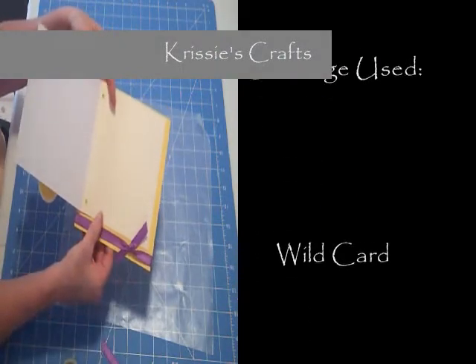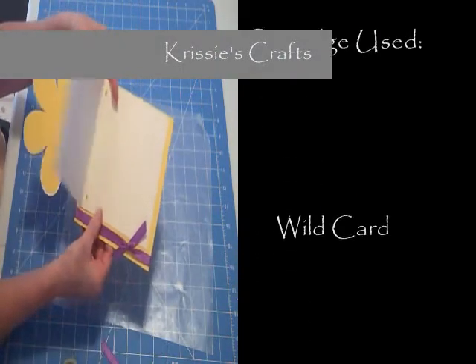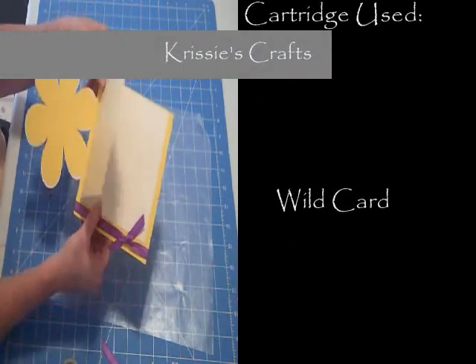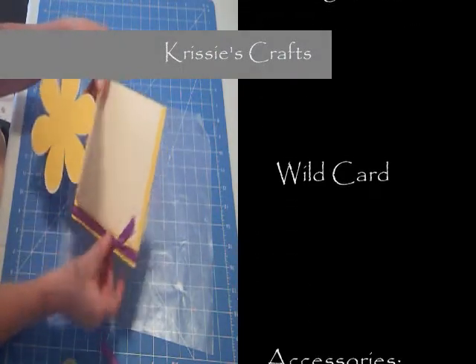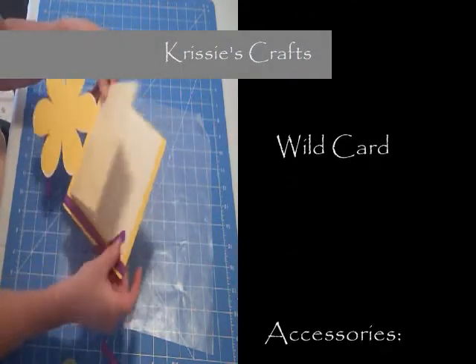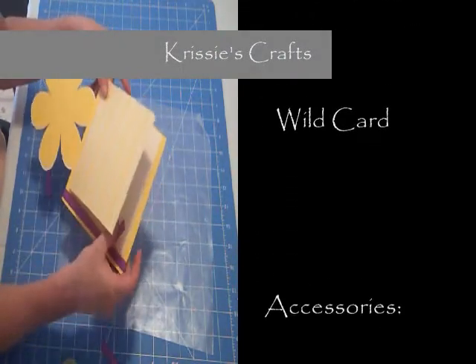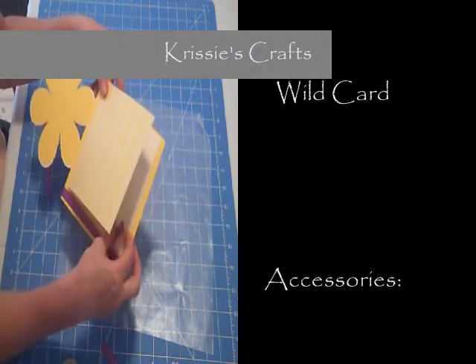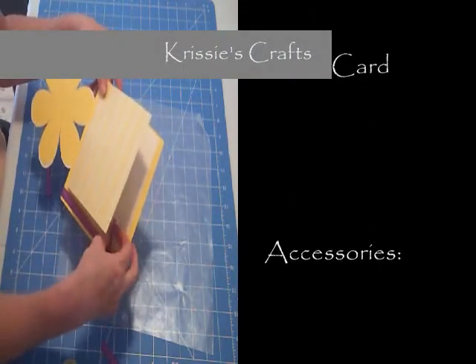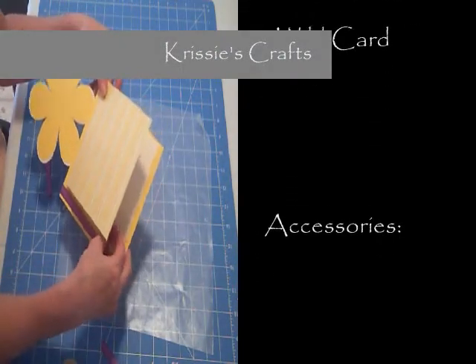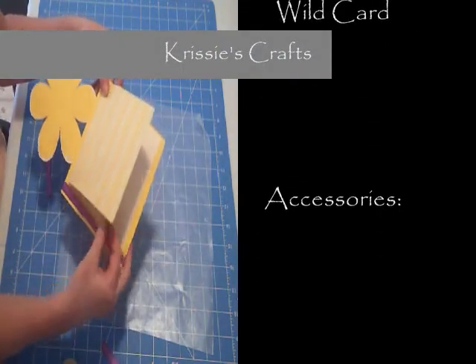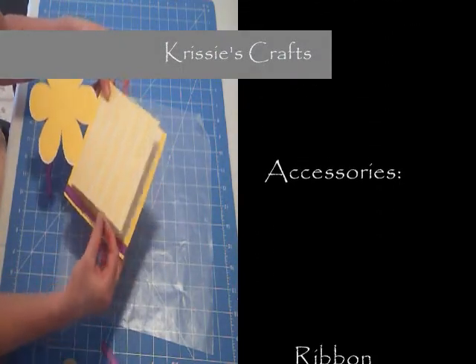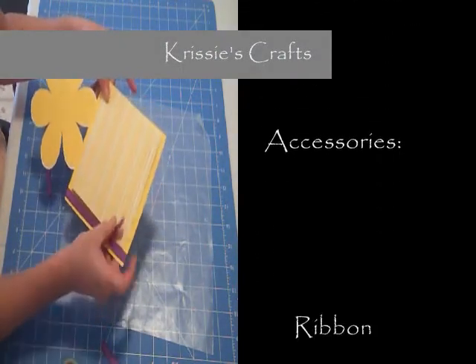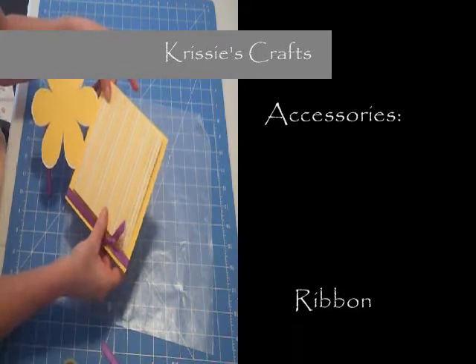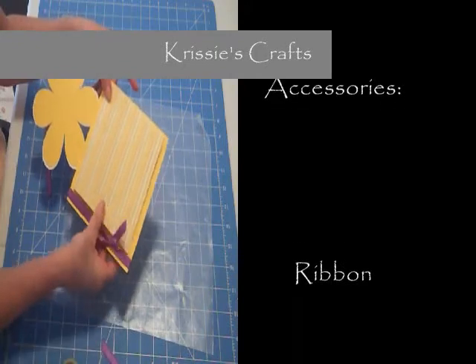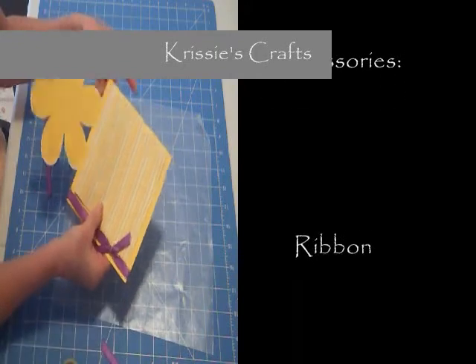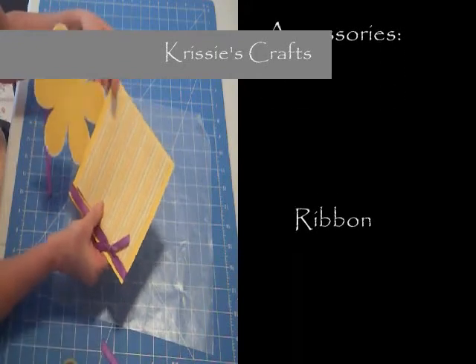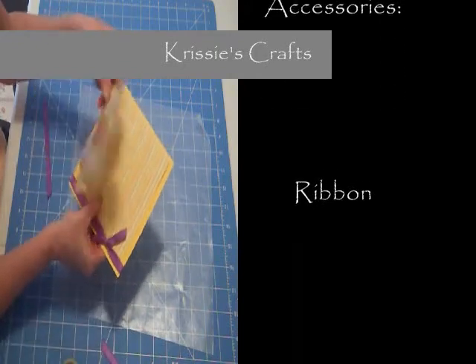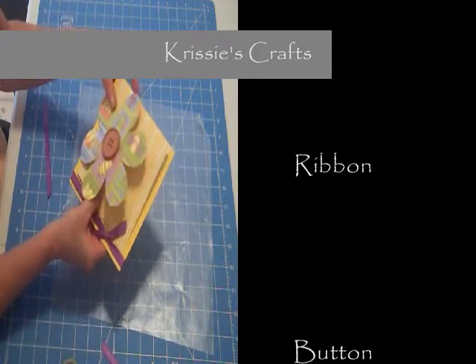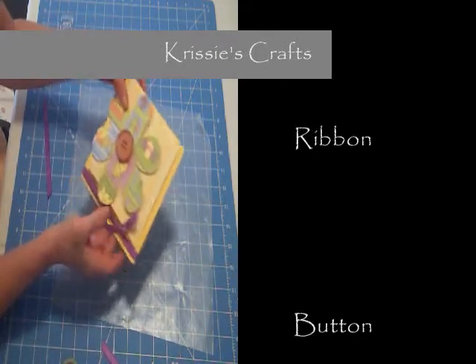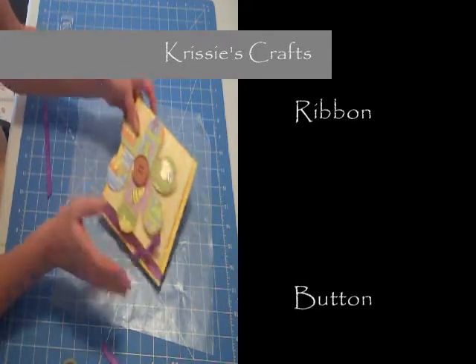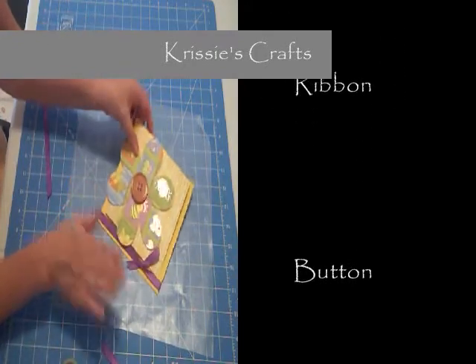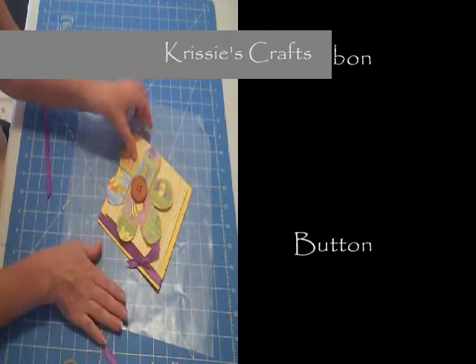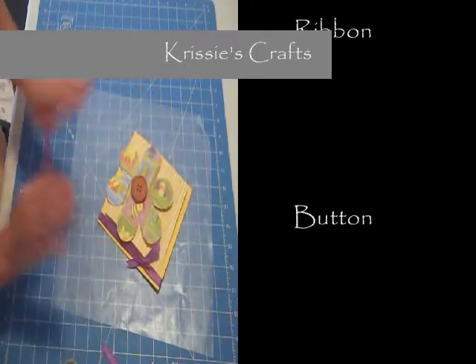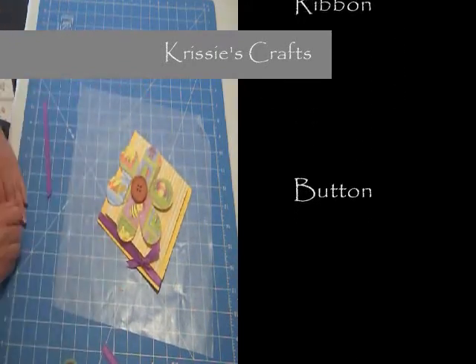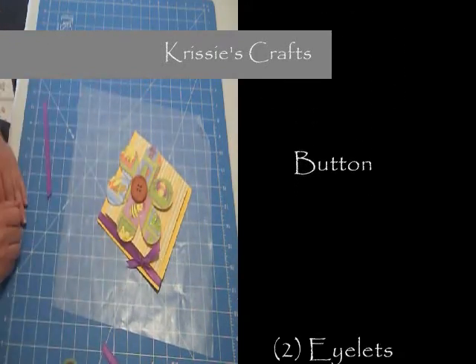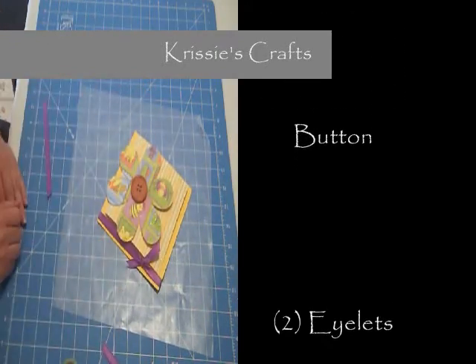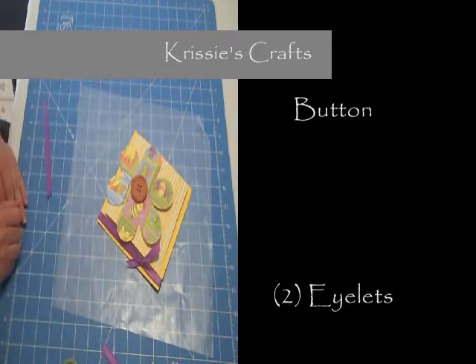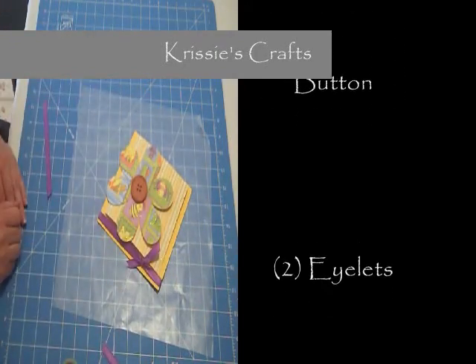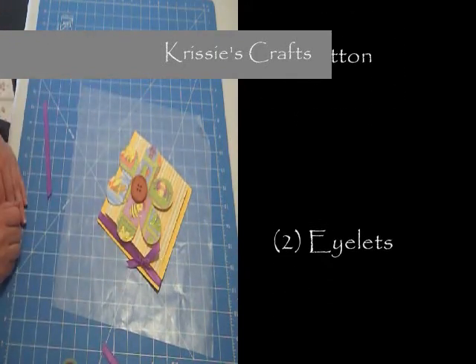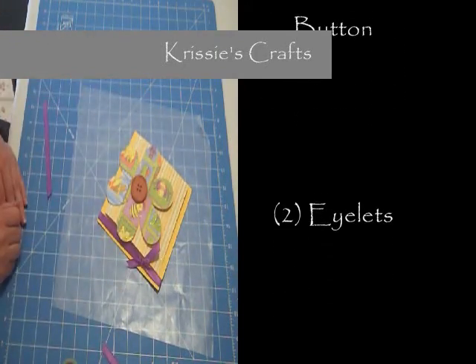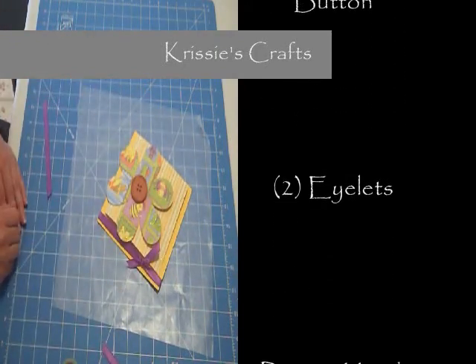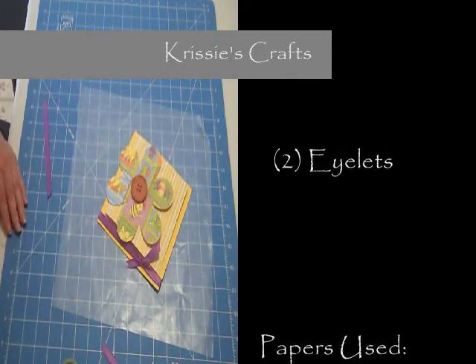I hope you like this project. Happy crafting, and thank you. God bless. Have a wonderful day. Take care, everyone.